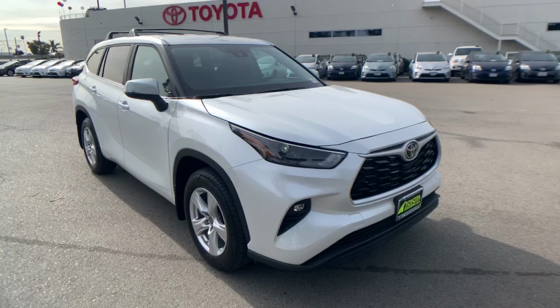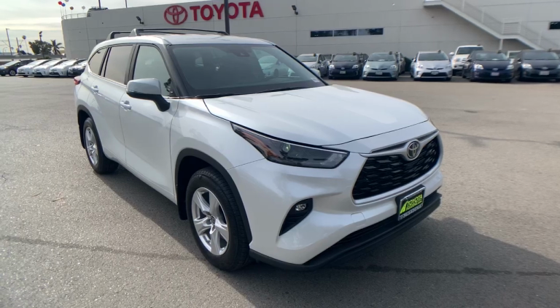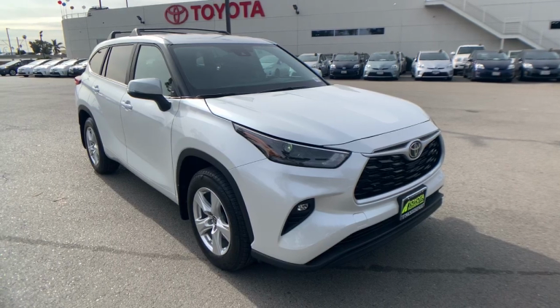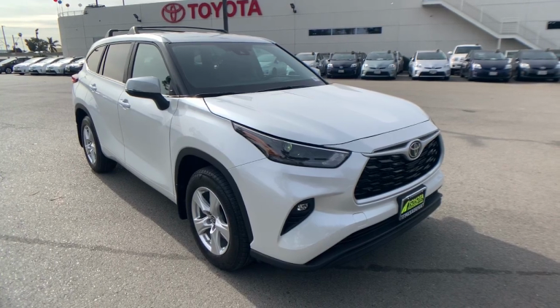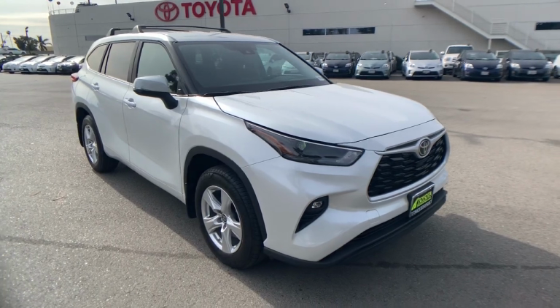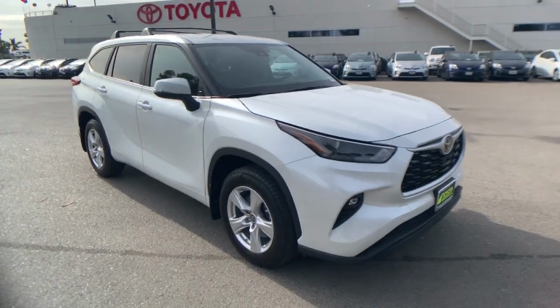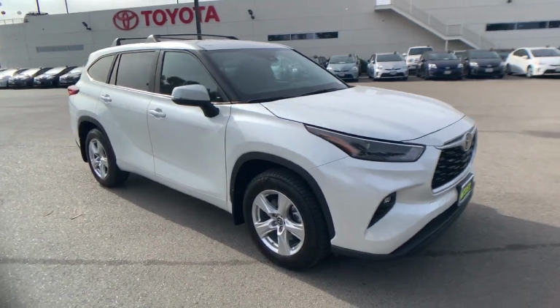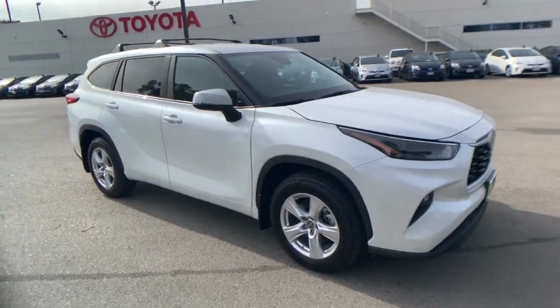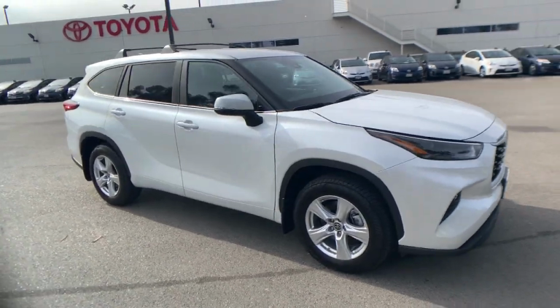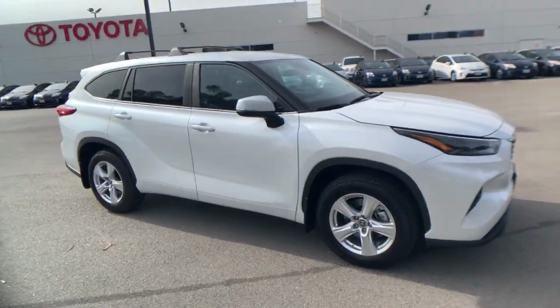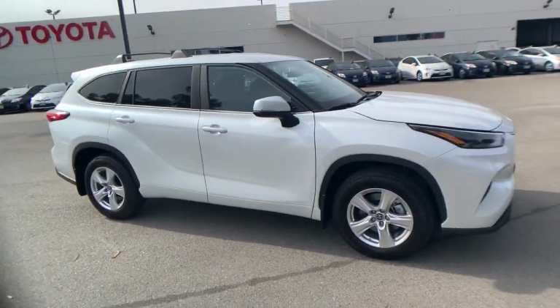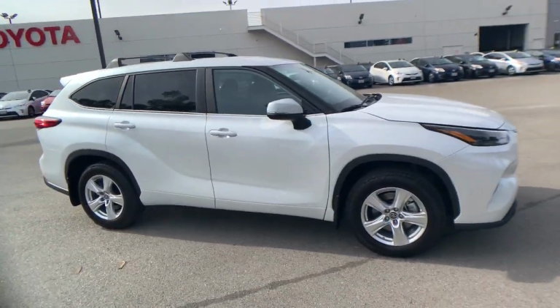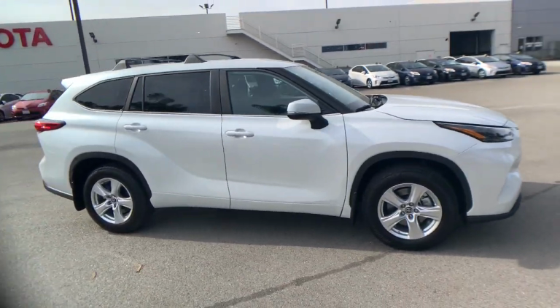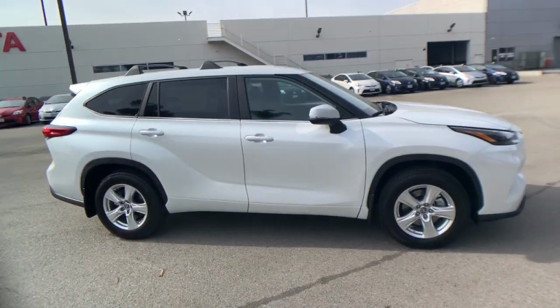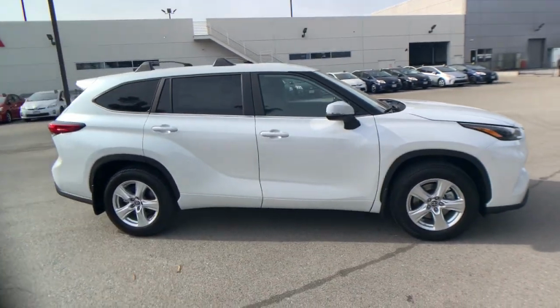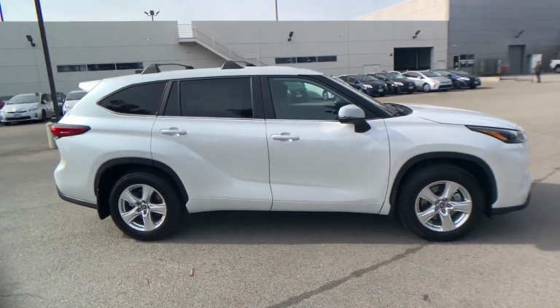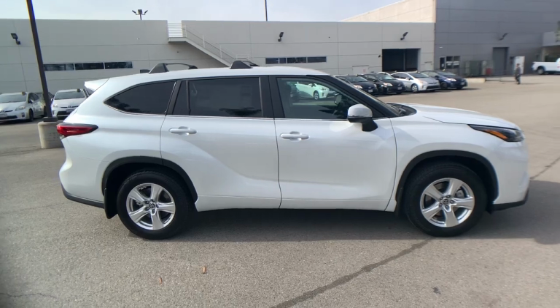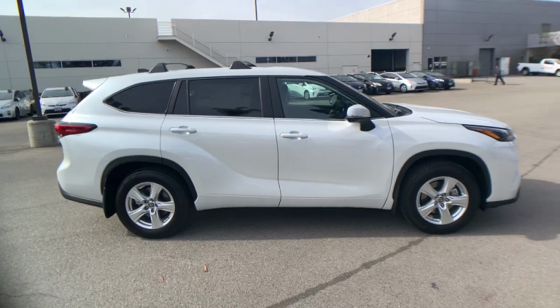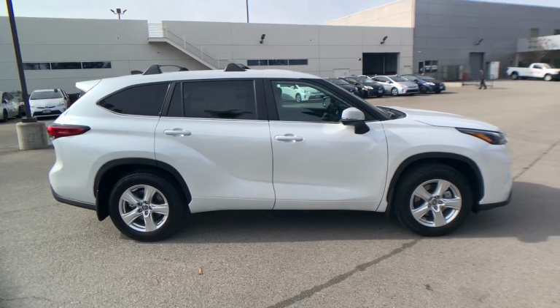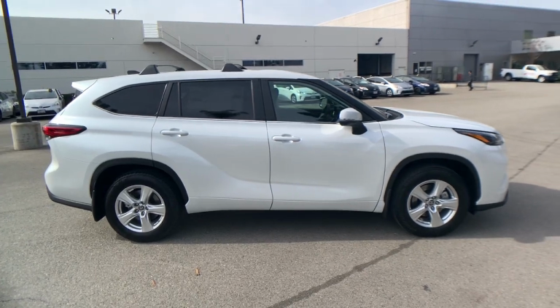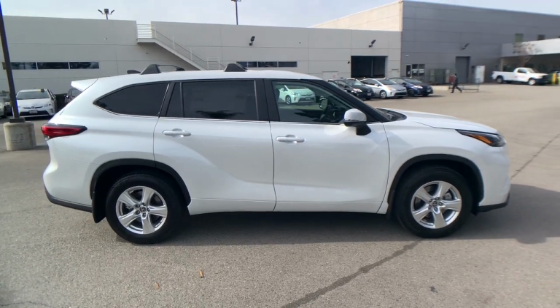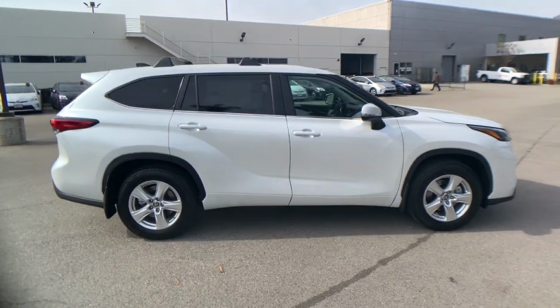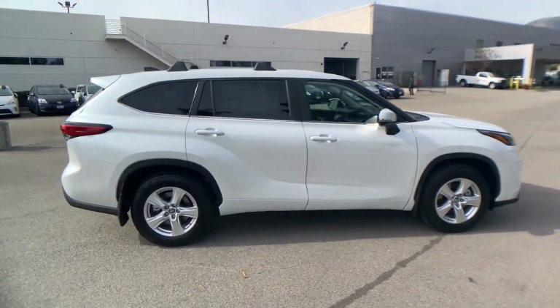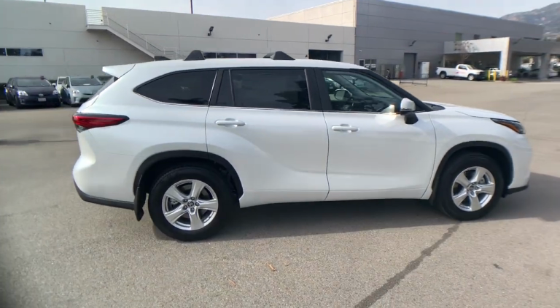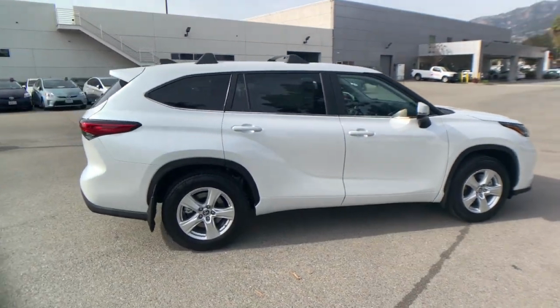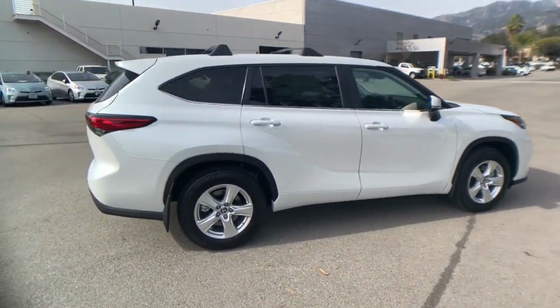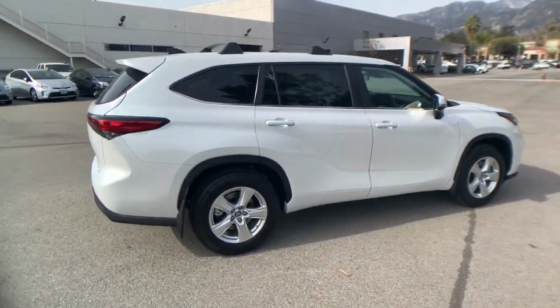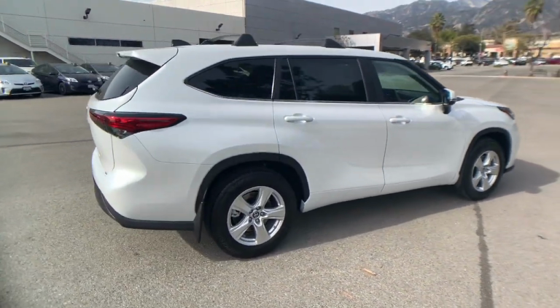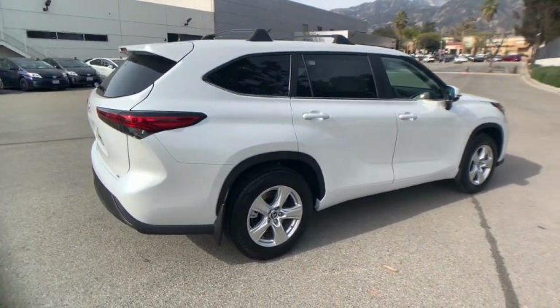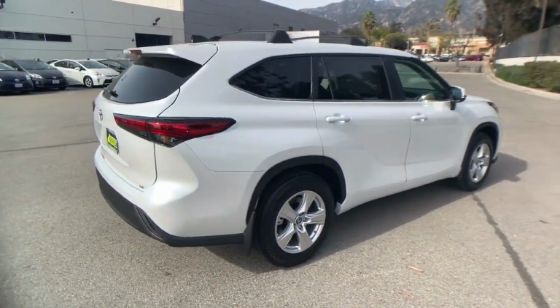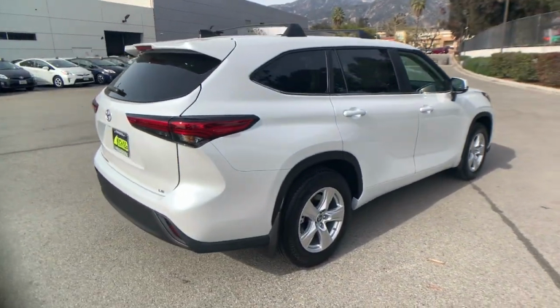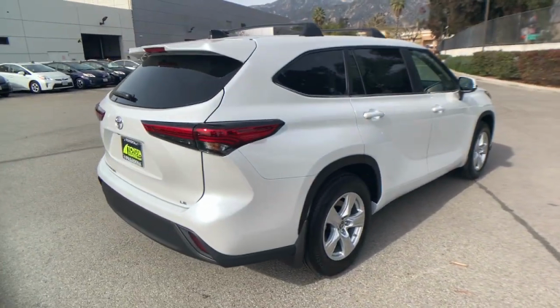Get into a car with value. 2023 Toyota Highlander. Give your family this spacious, efficient Highlander and start building your road trip memories.